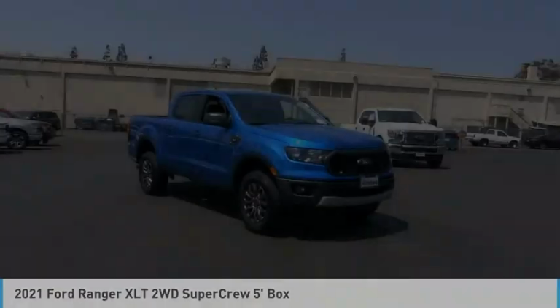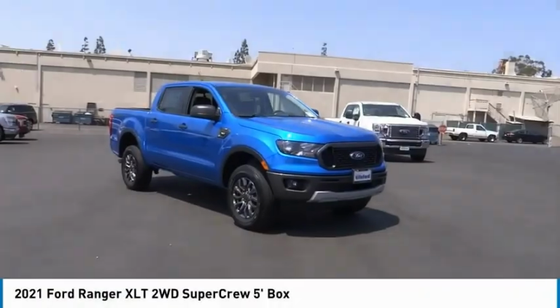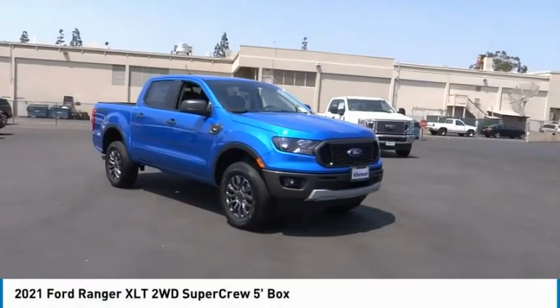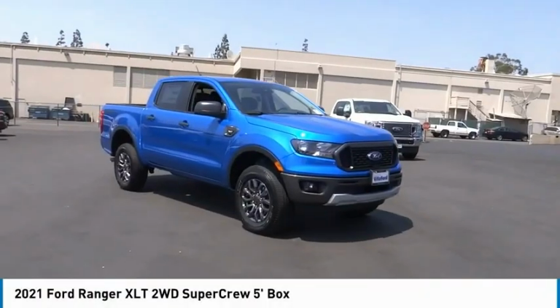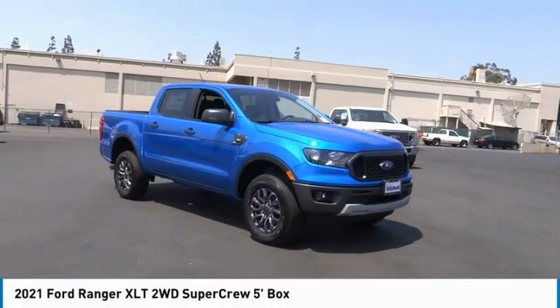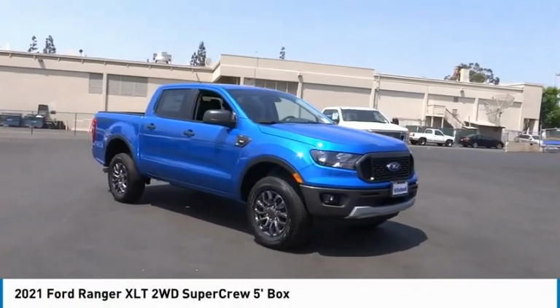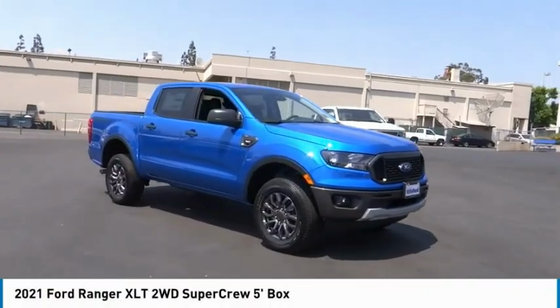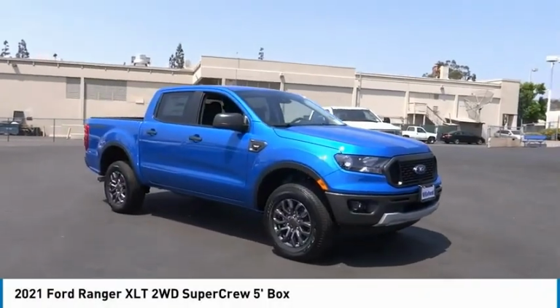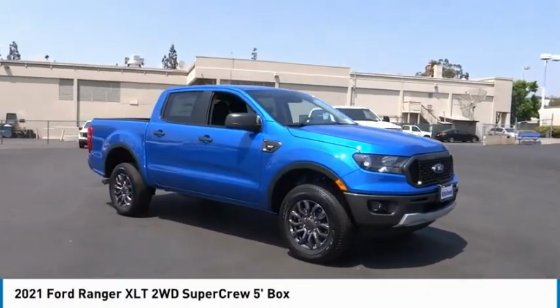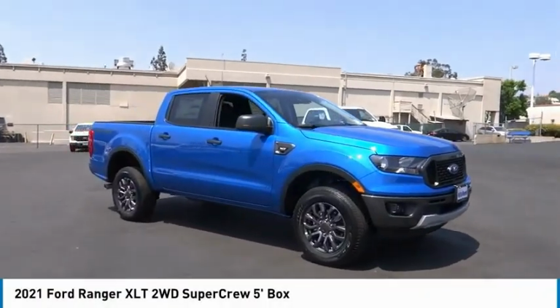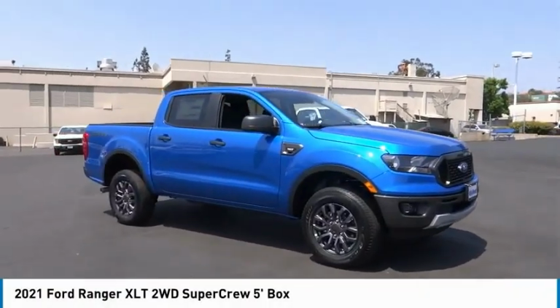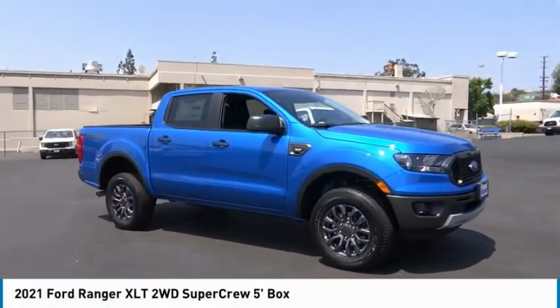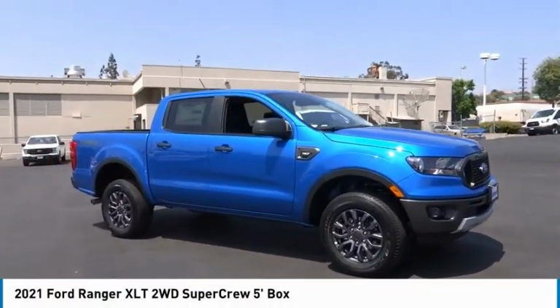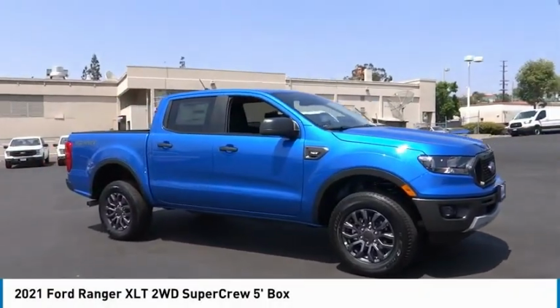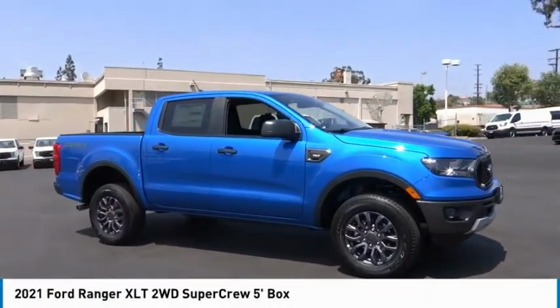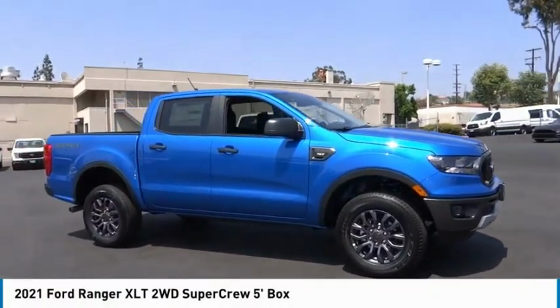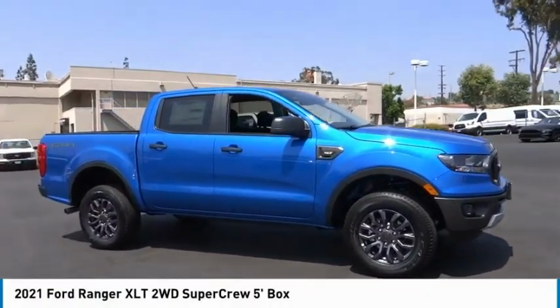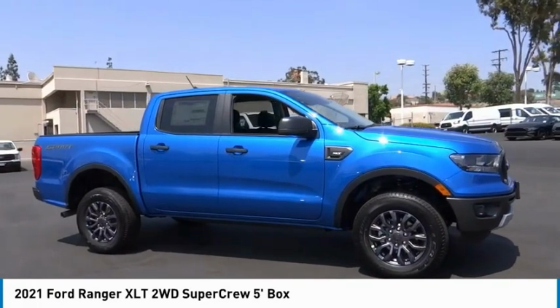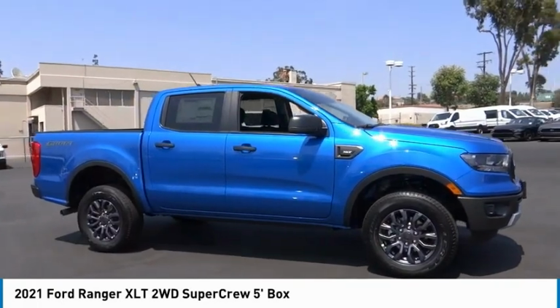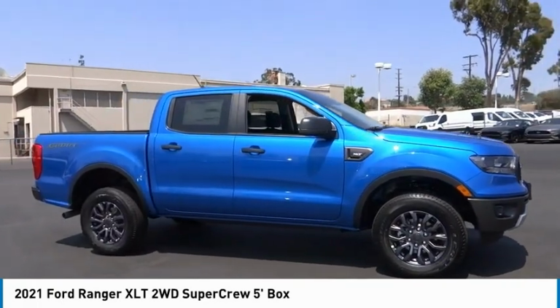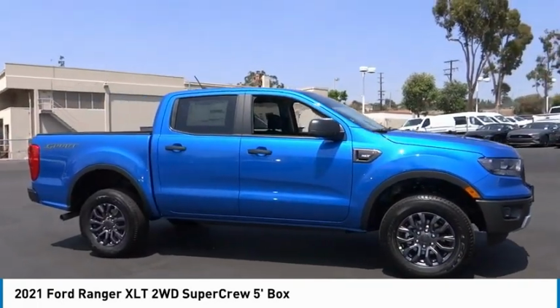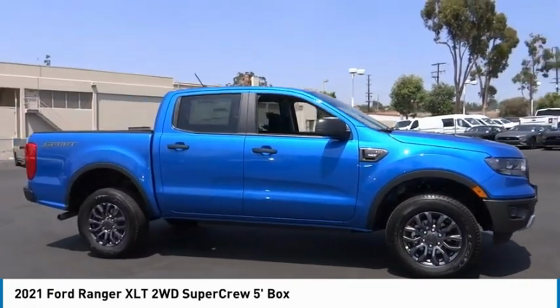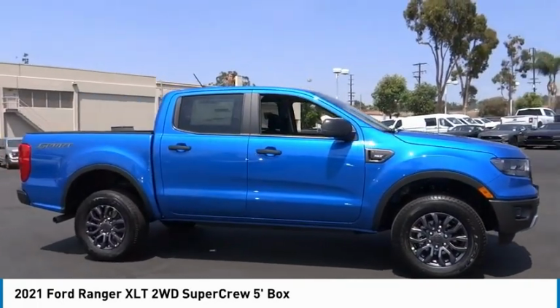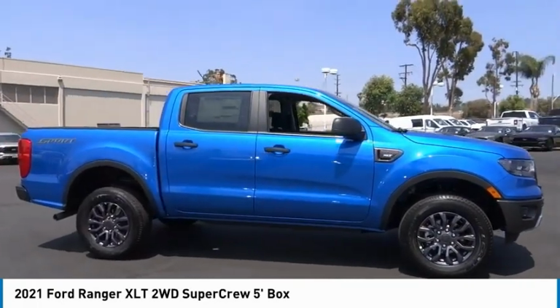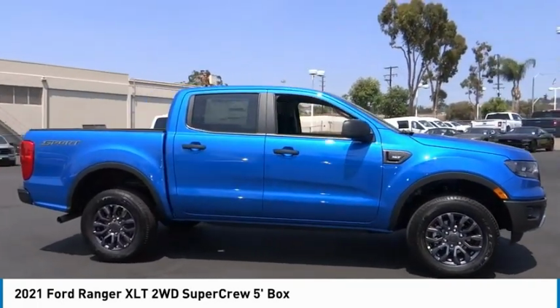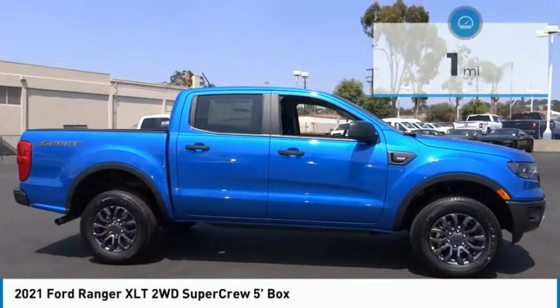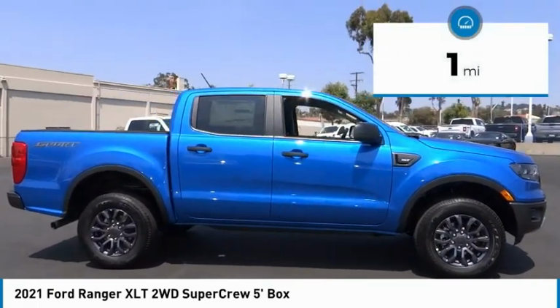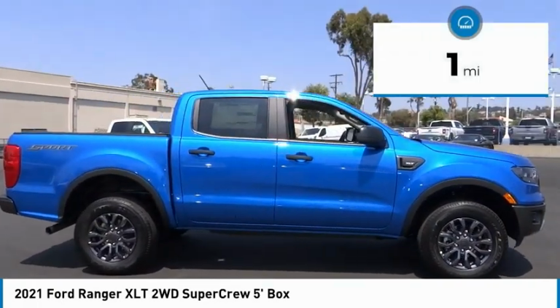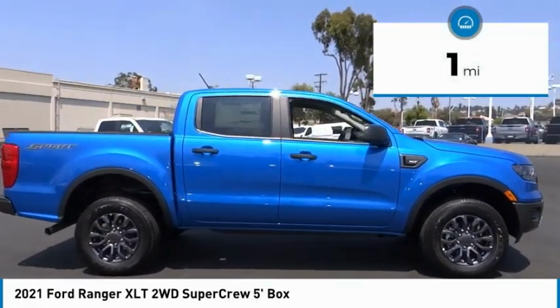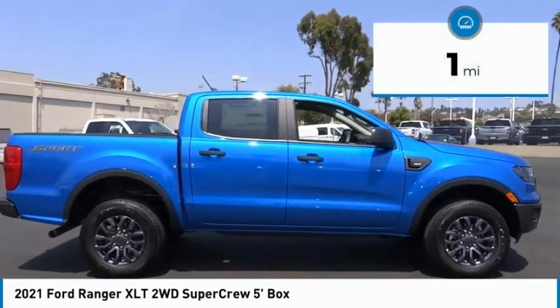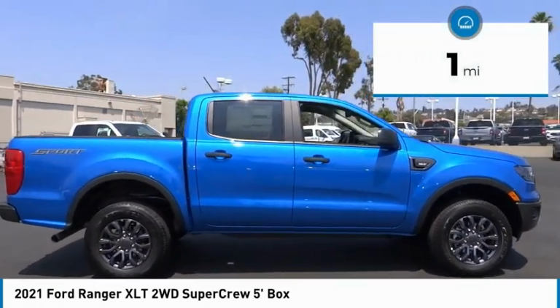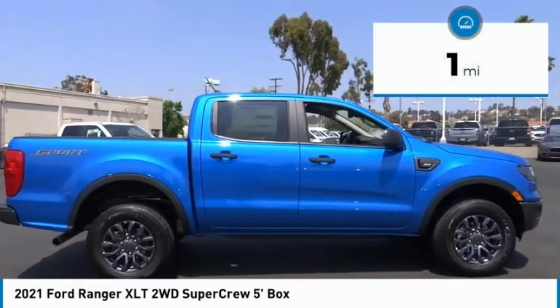We are pleased to show you the 2021 Ranger. Tough inside and out, Ranger proves its mettle. This vehicle has less than 100 miles.